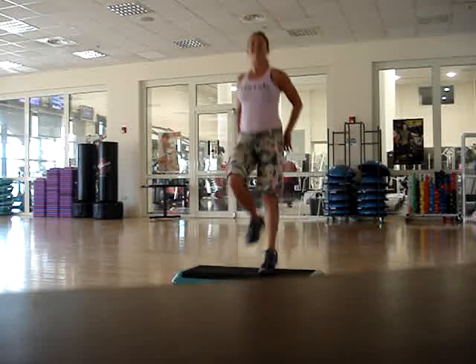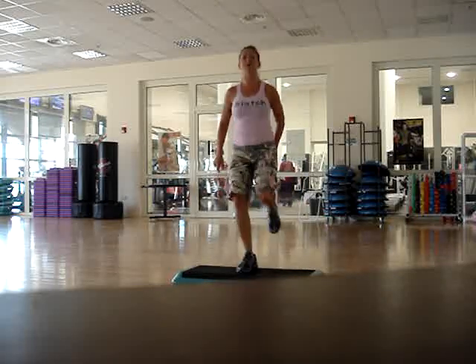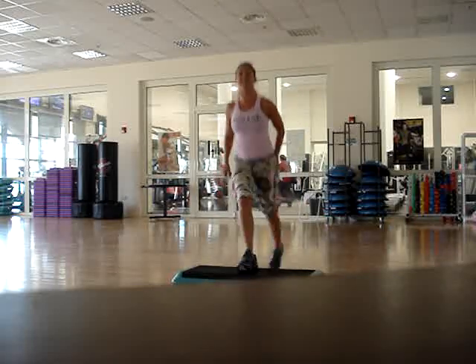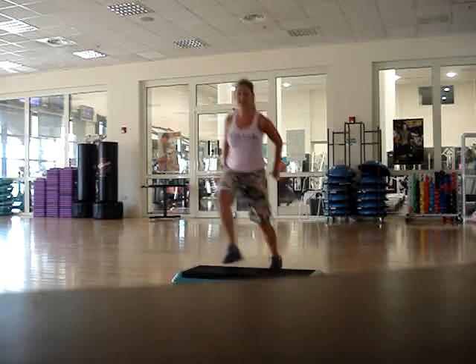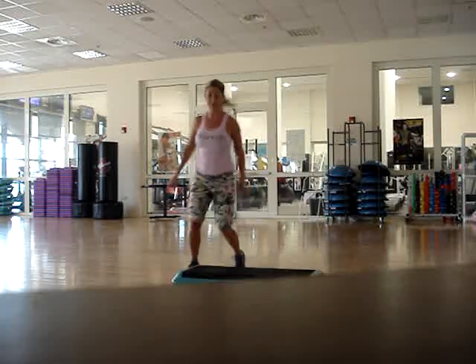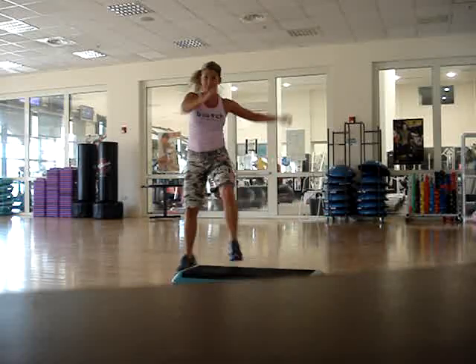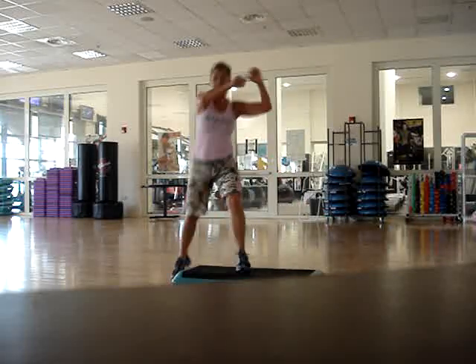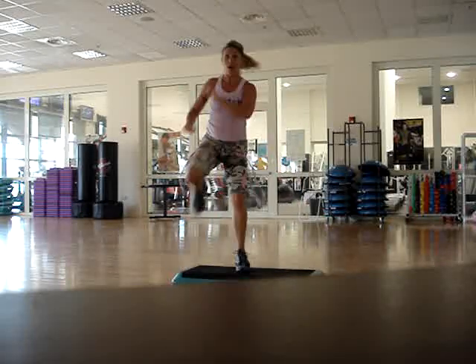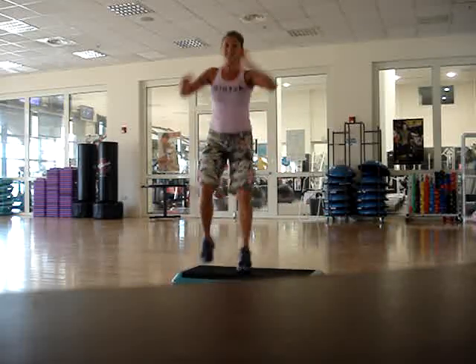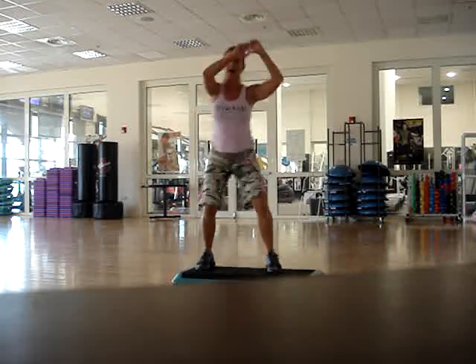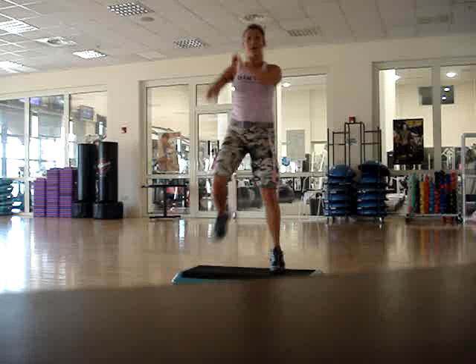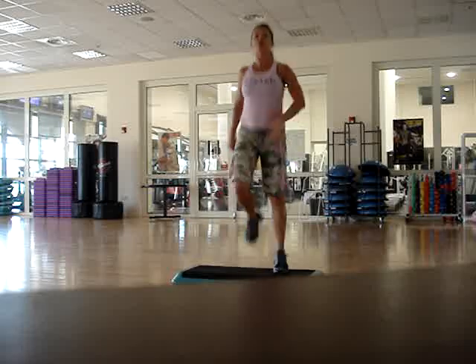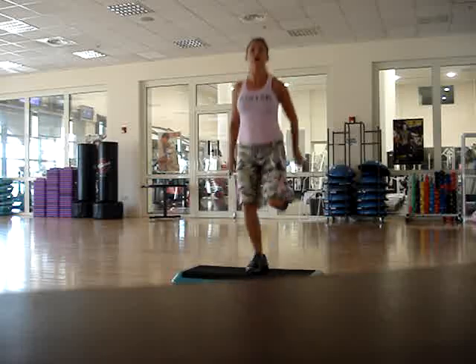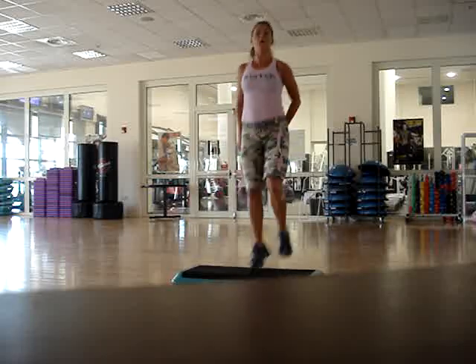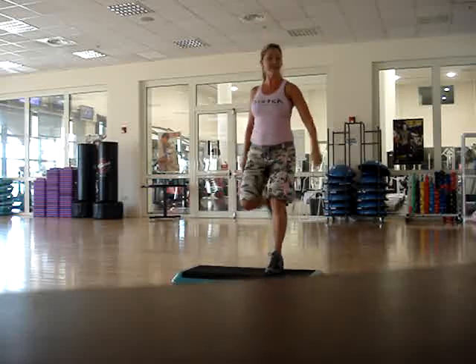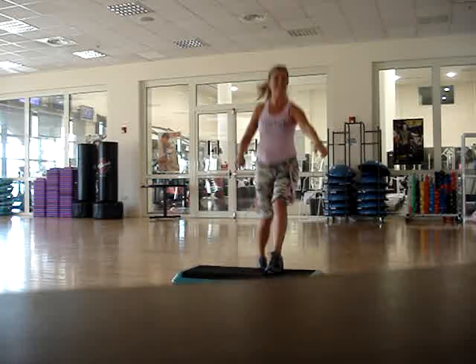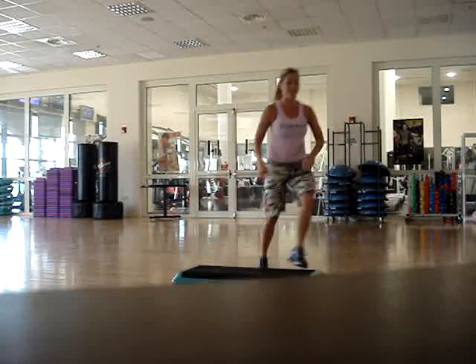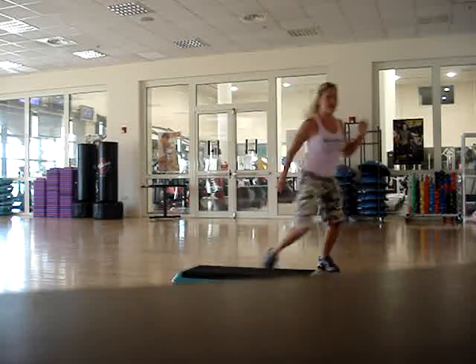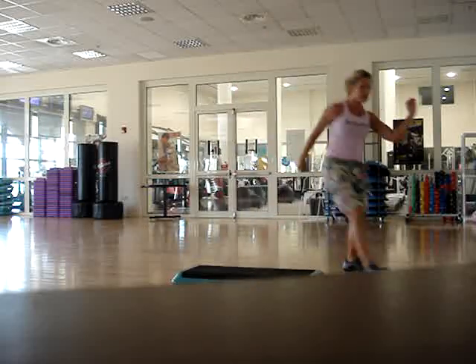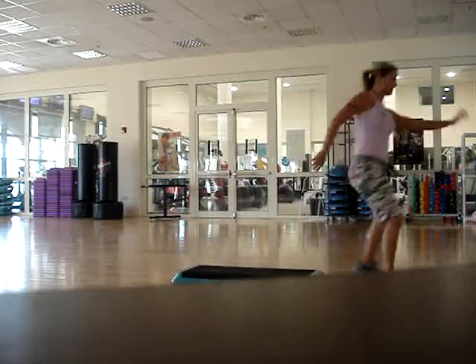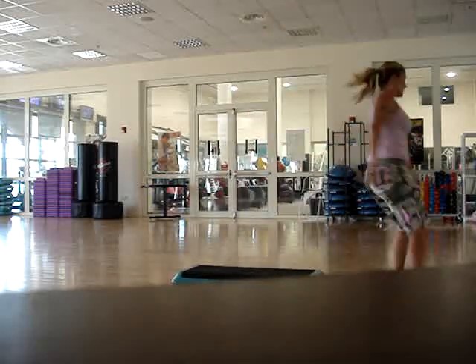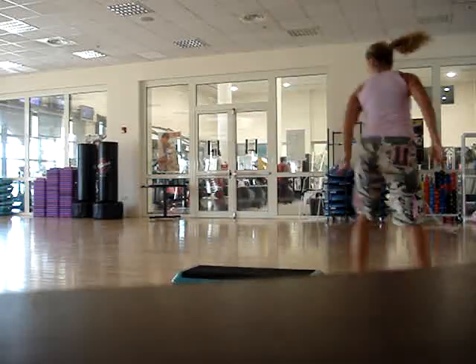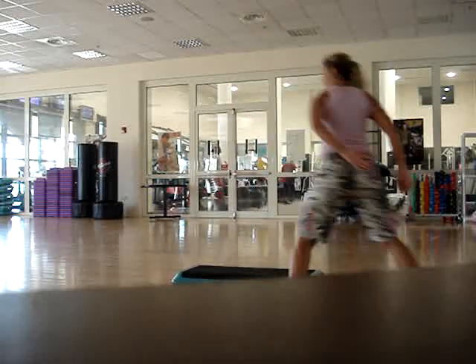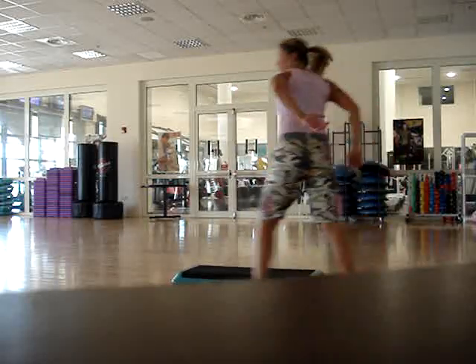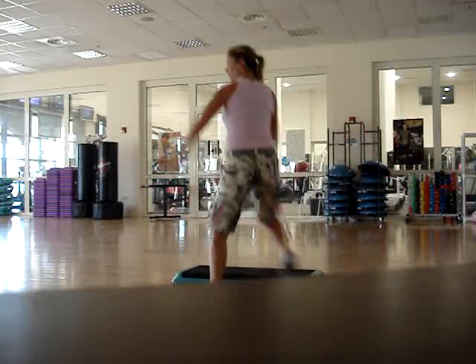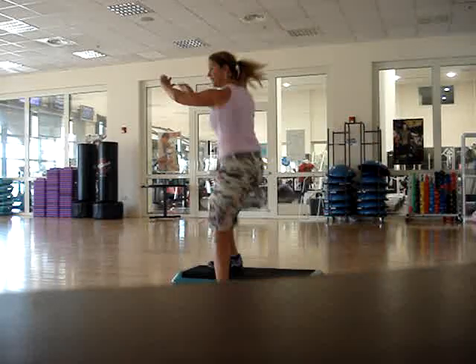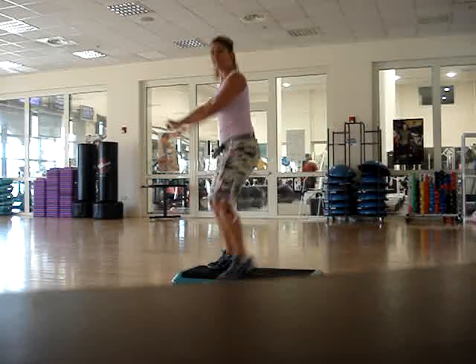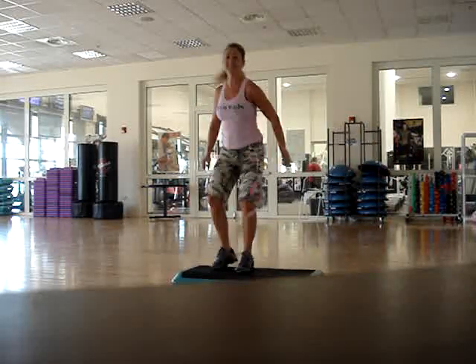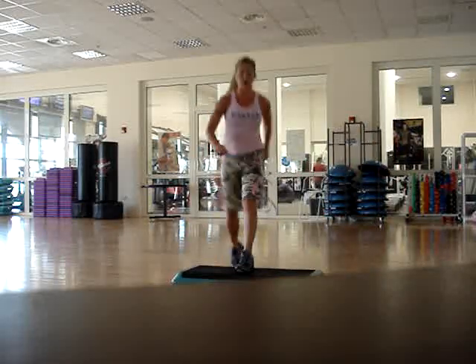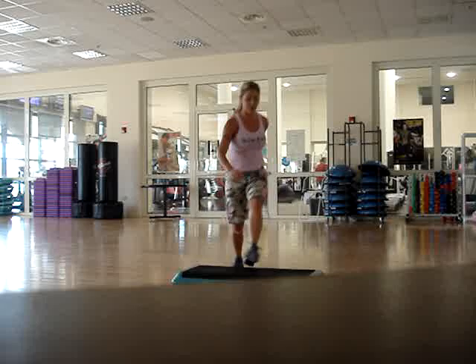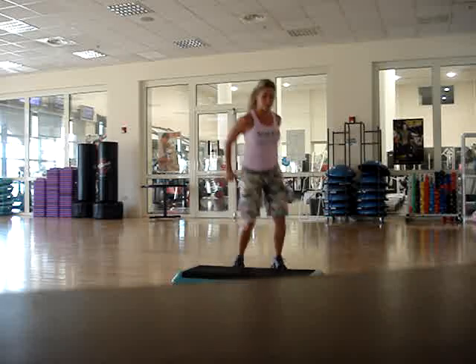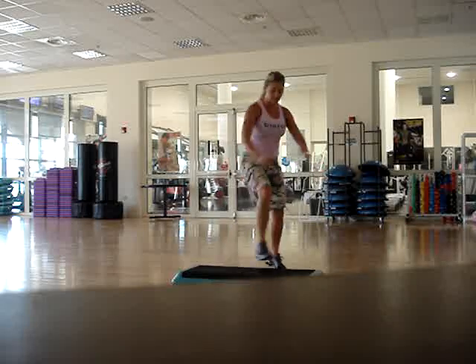Double knee, on top, run, run, take it around, half the door, stomp around the world.